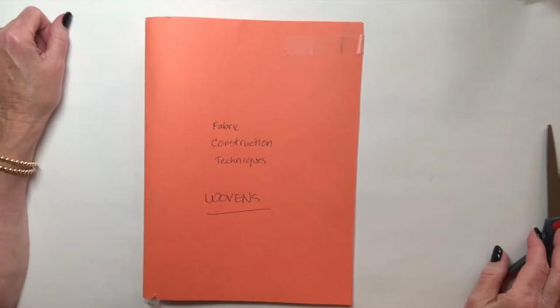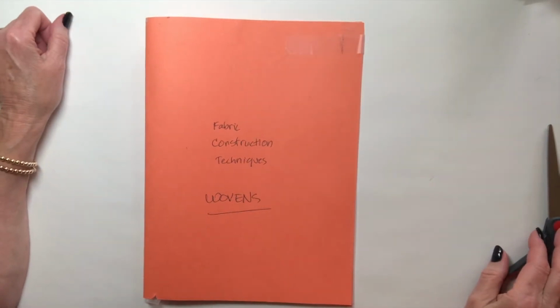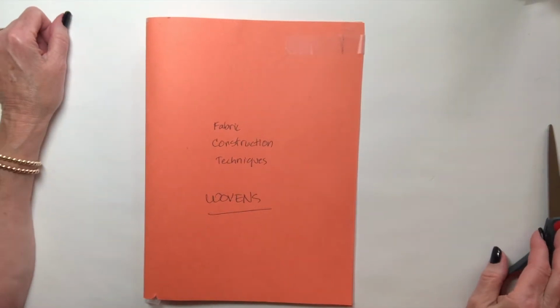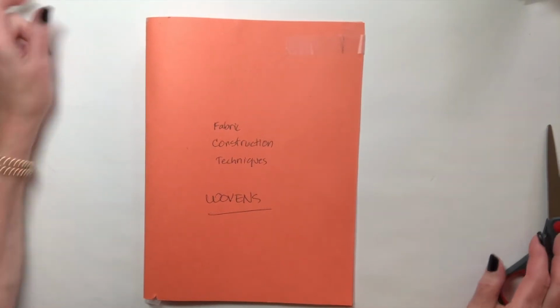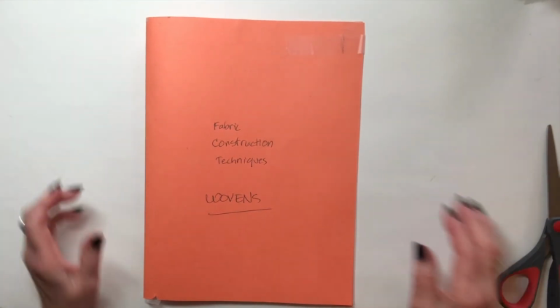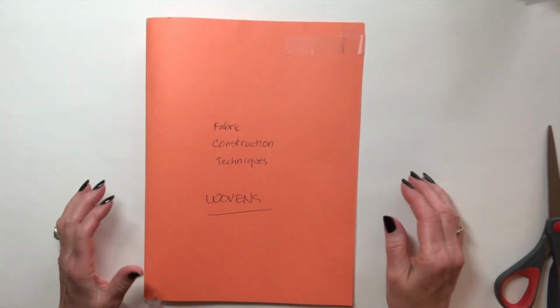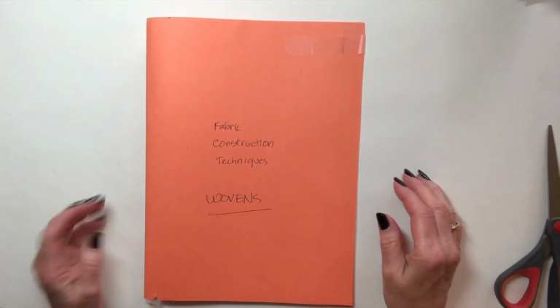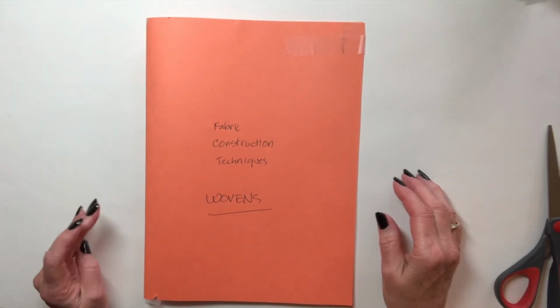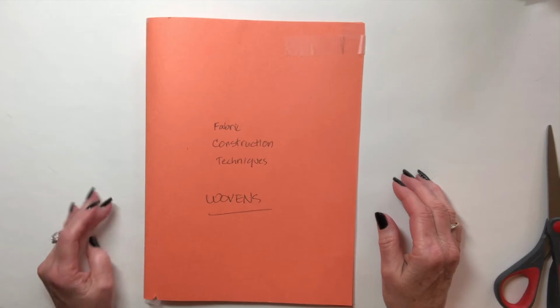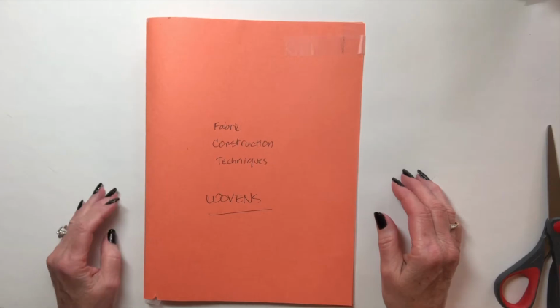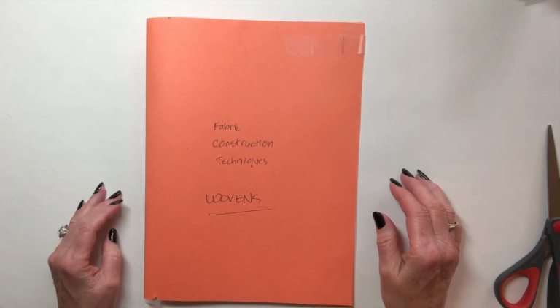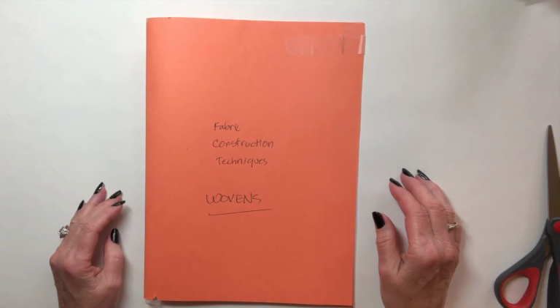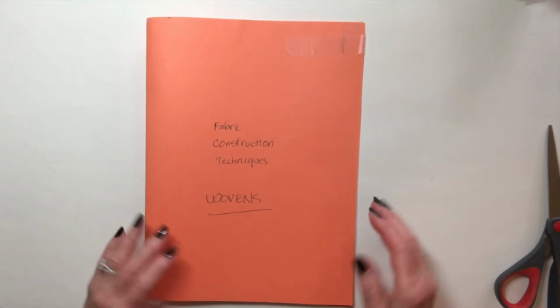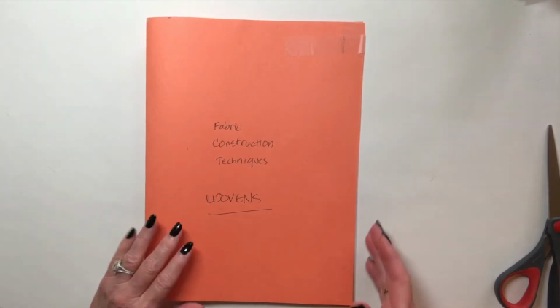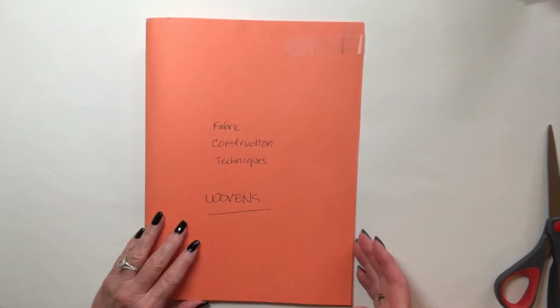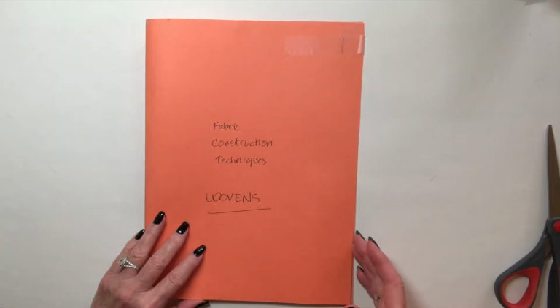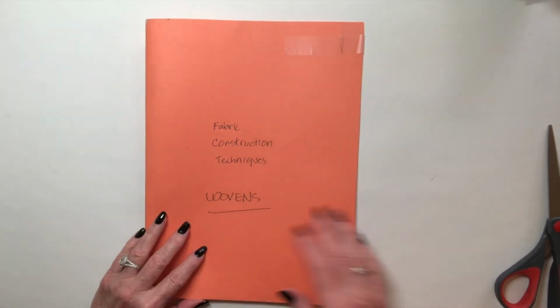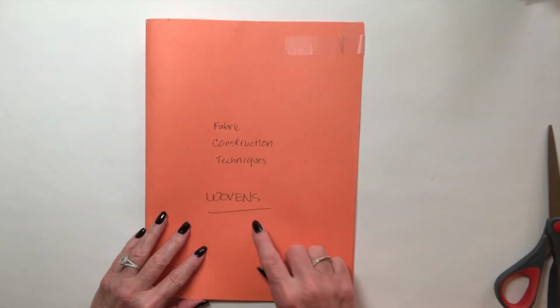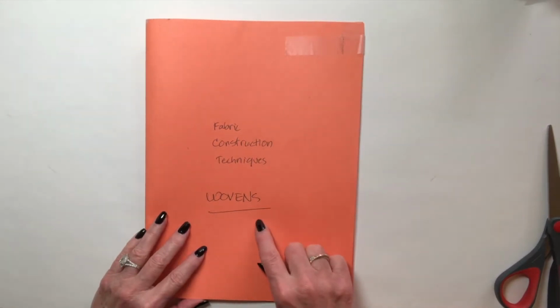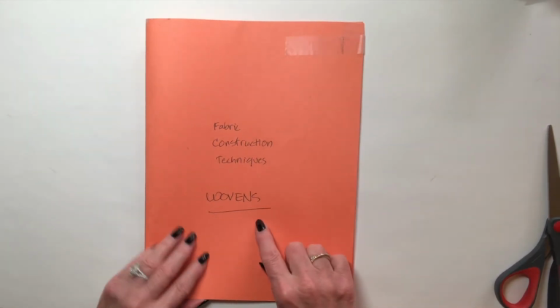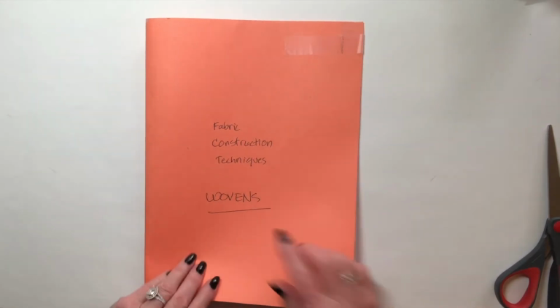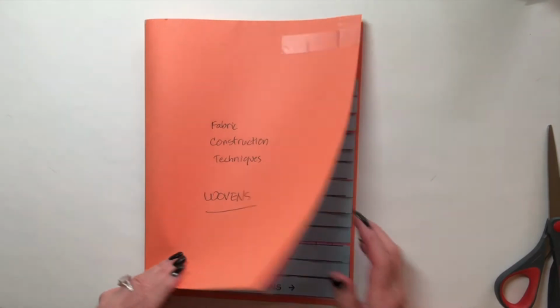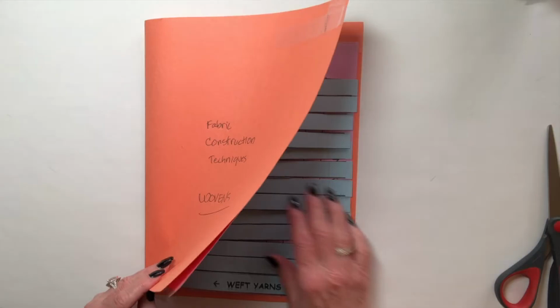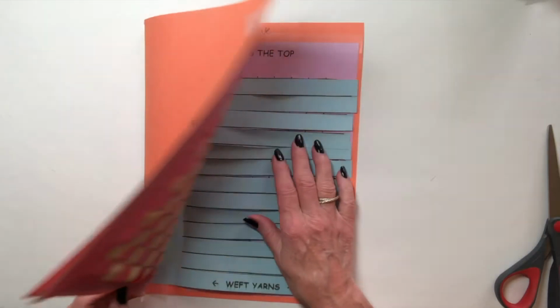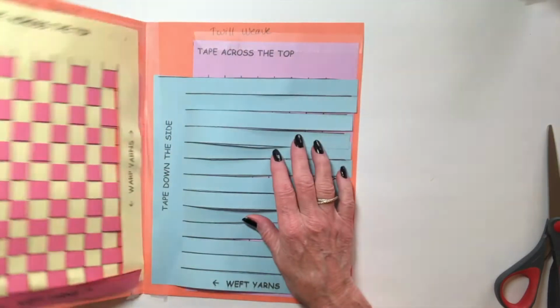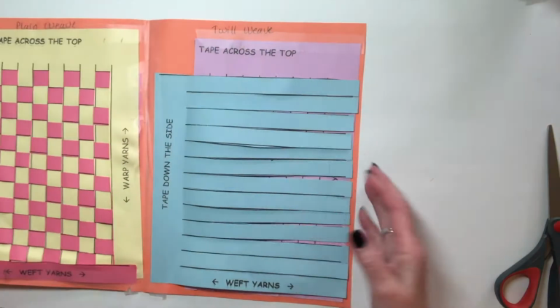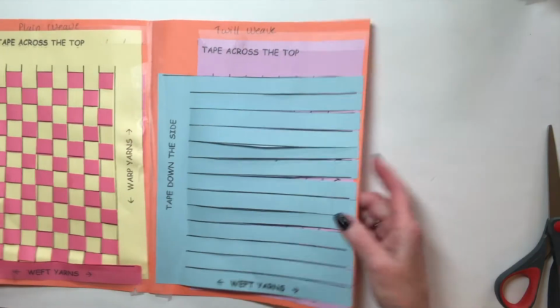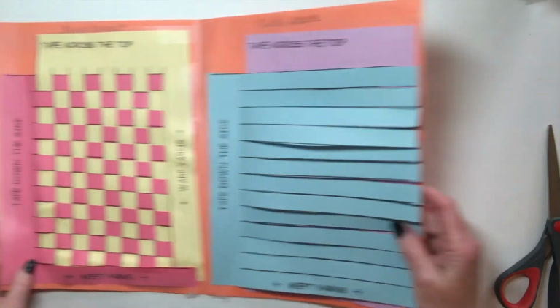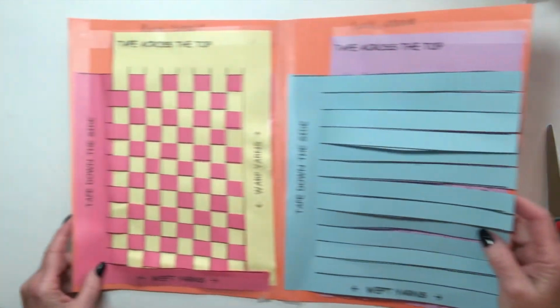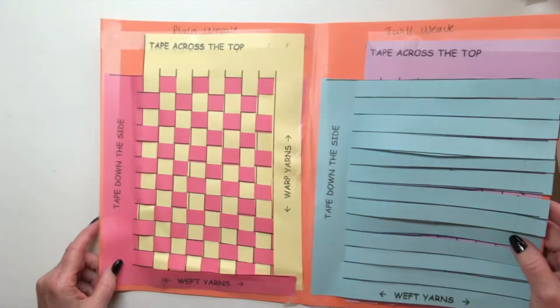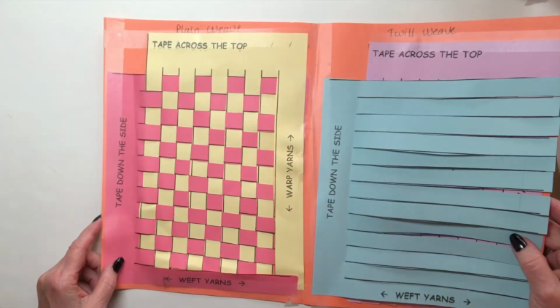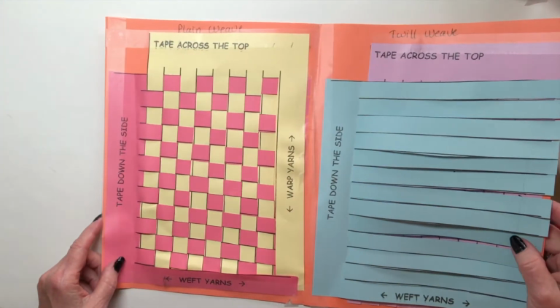Today I'm going to be demonstrating two other fabric construction techniques. I've put together a folder that says 'wovens' on the front, and inside I've already shown you how to do a plain weave.